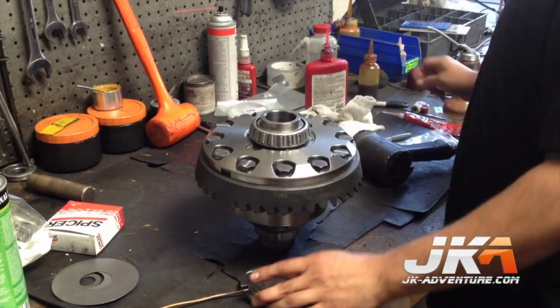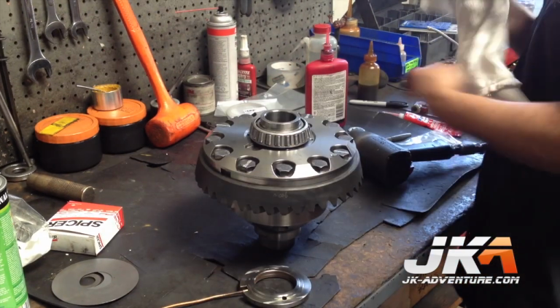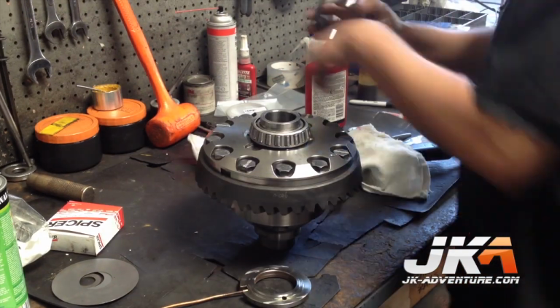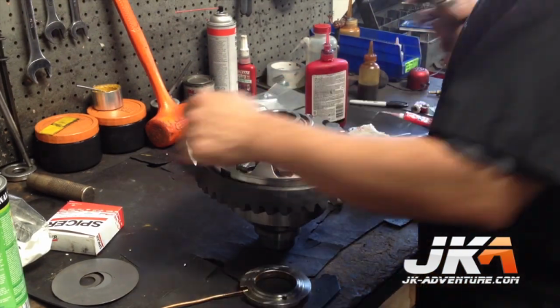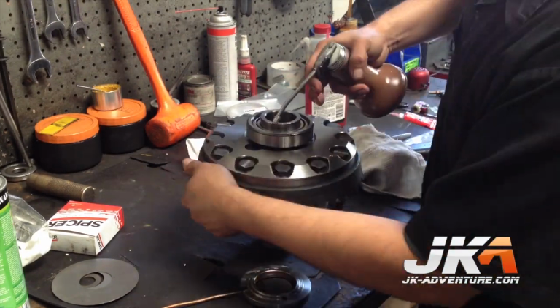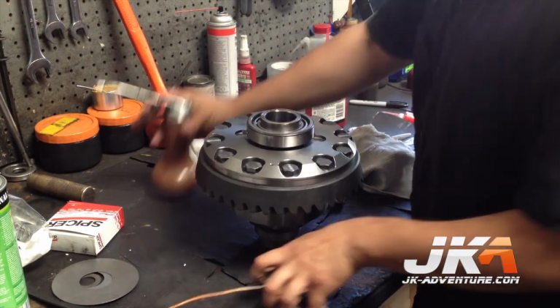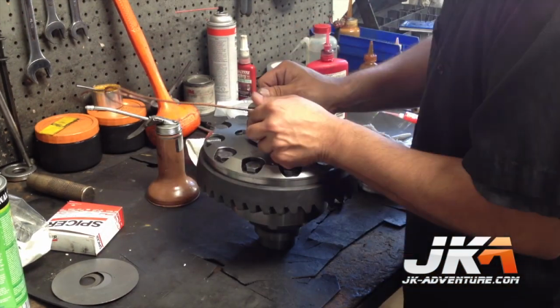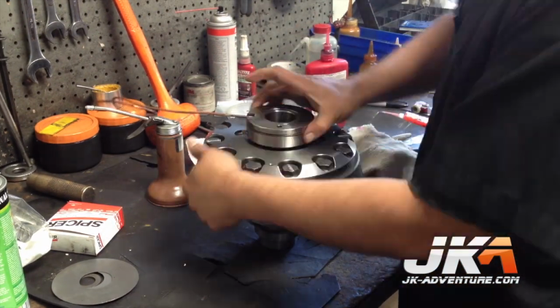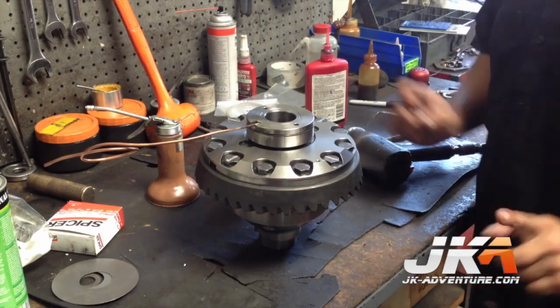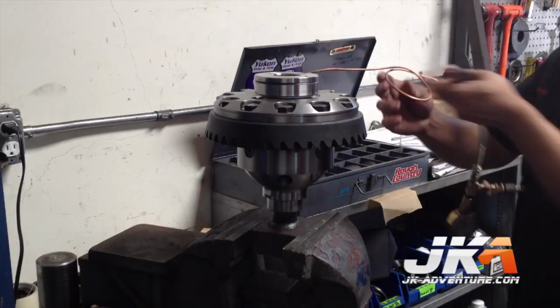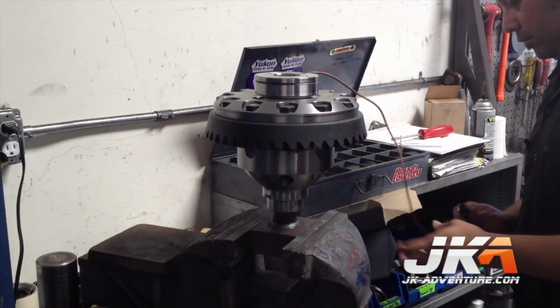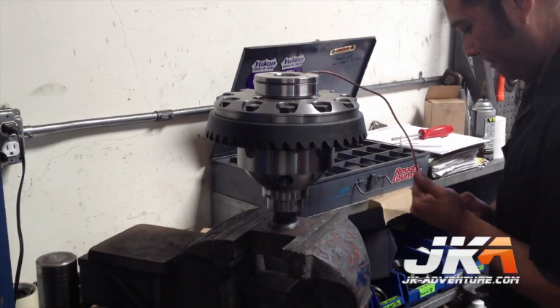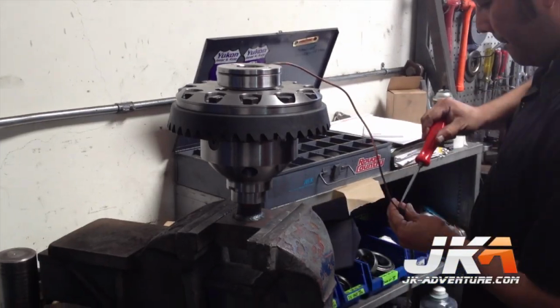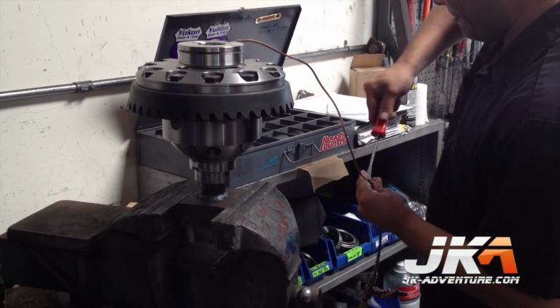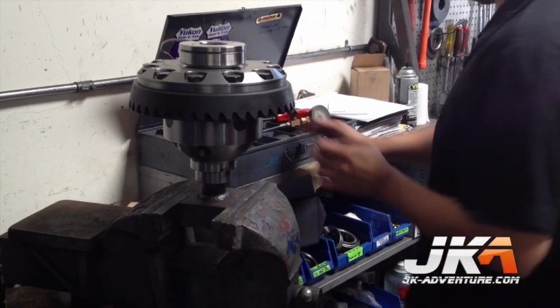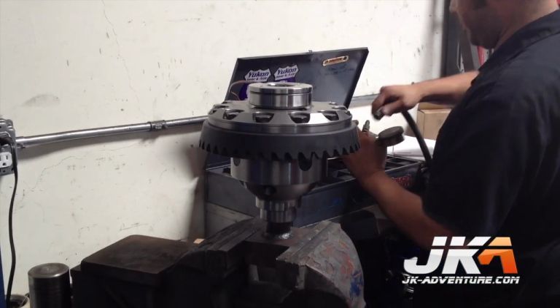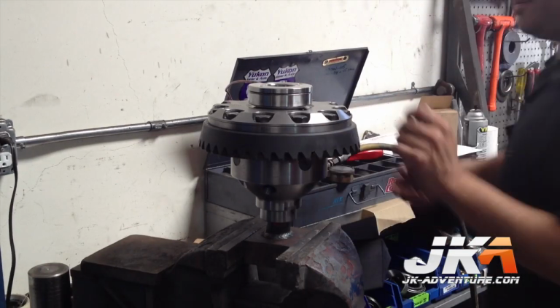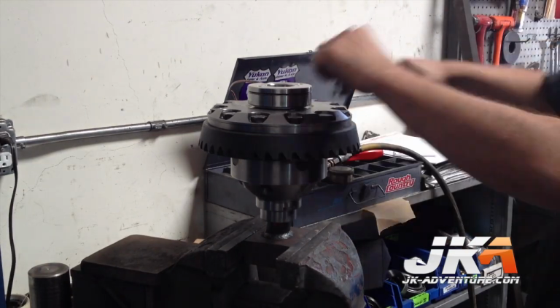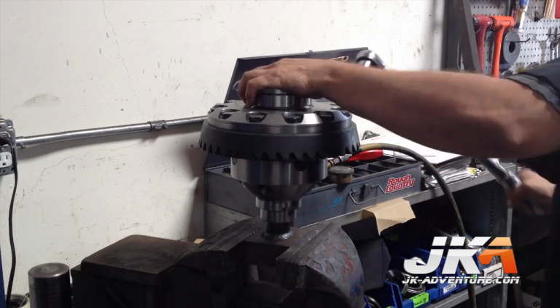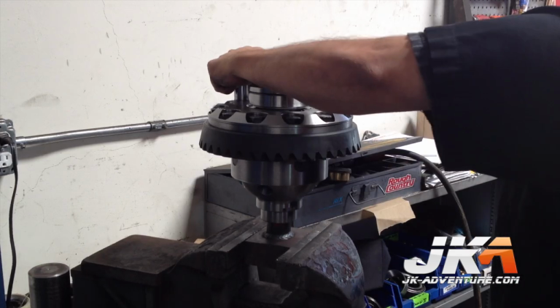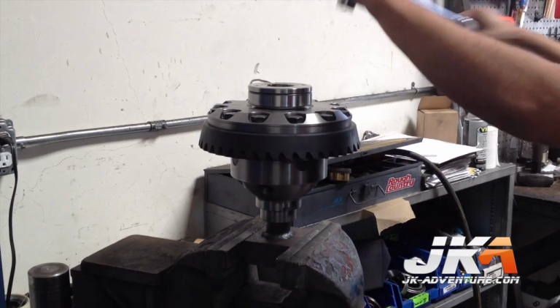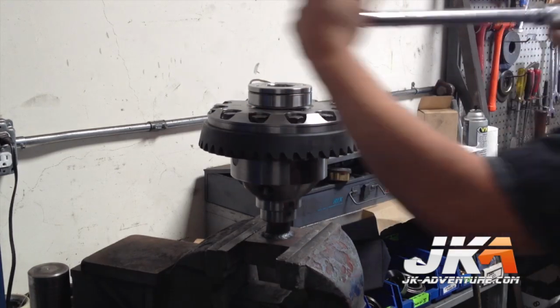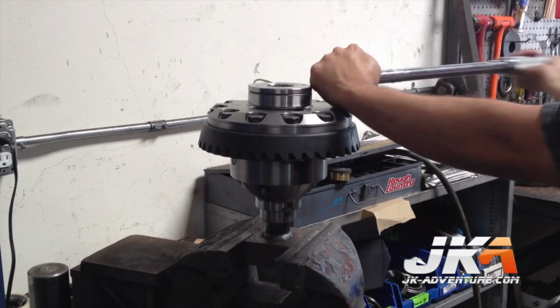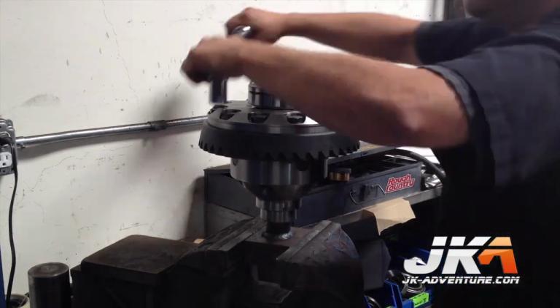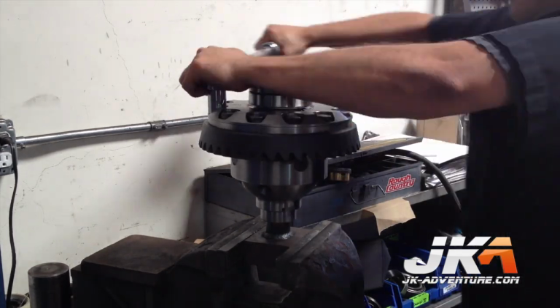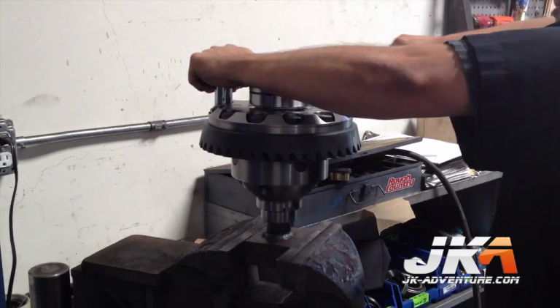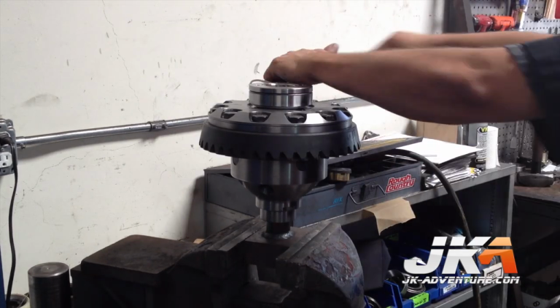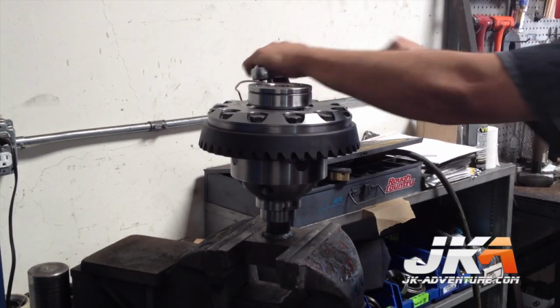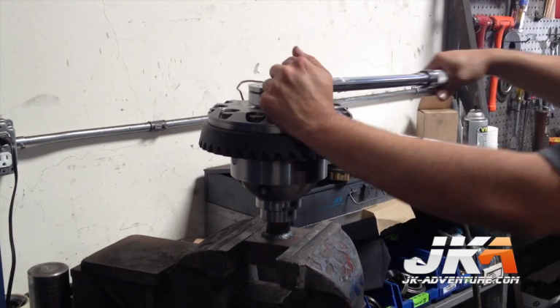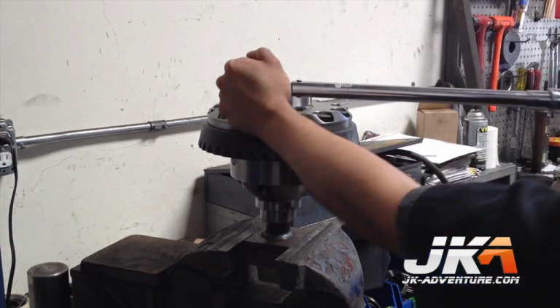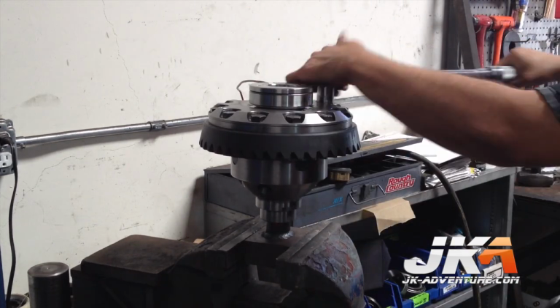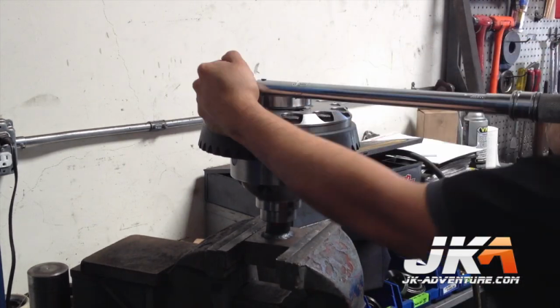The bearing race is installed and then the seal housing. Now it is off to the vise to torque everything down. Air is also injected into the system and held to check for leaks. The bolts are torqued down in a criss-cross pattern.